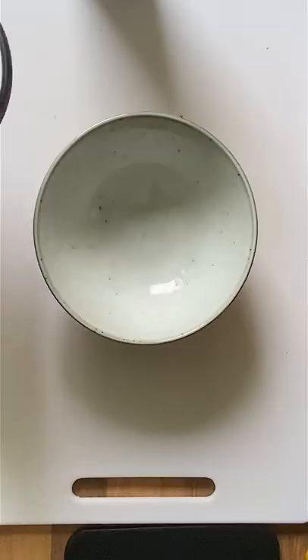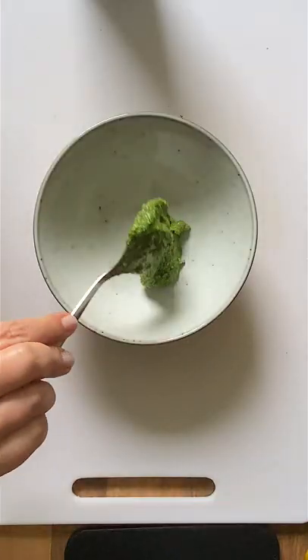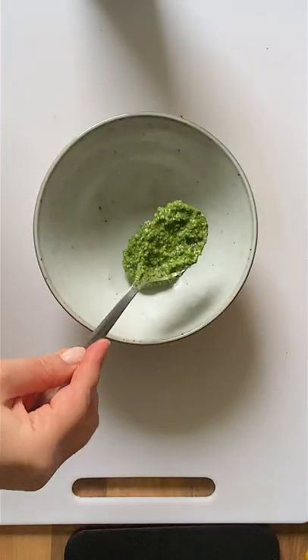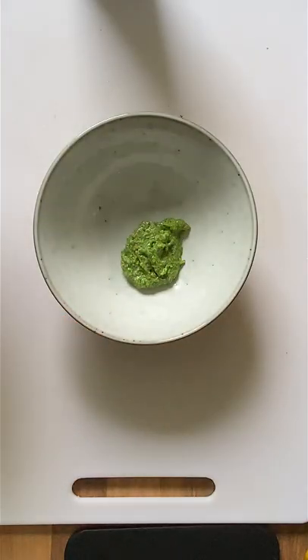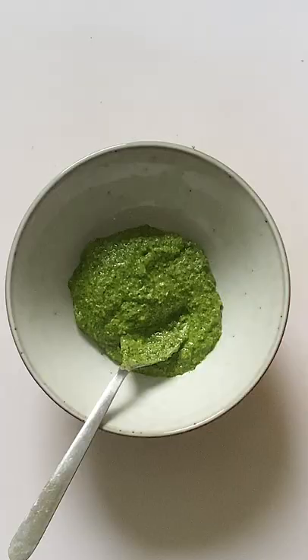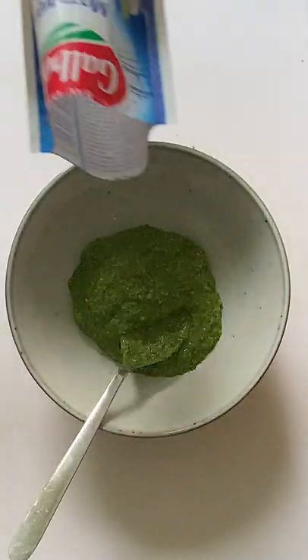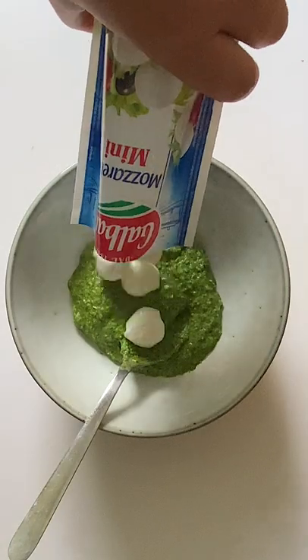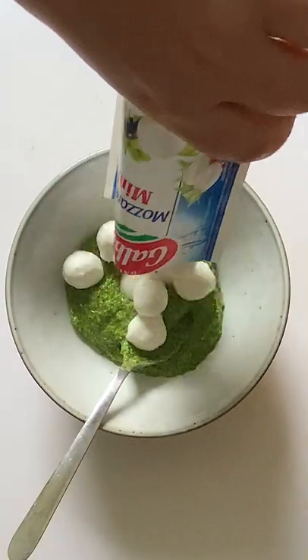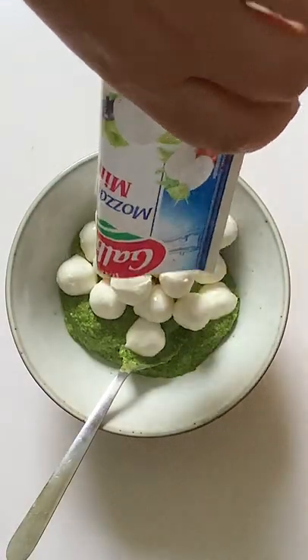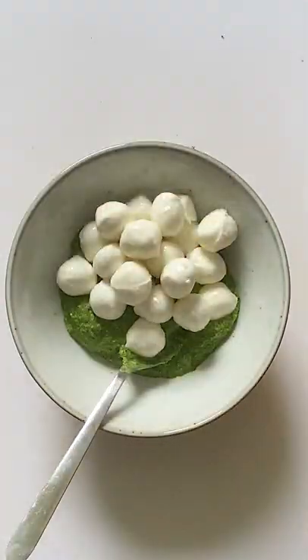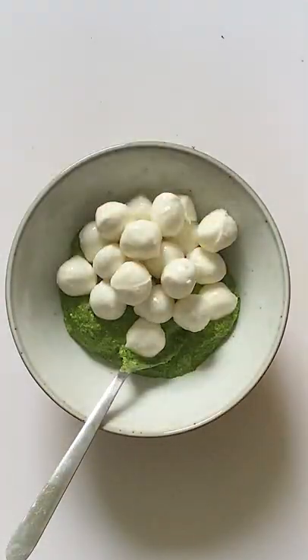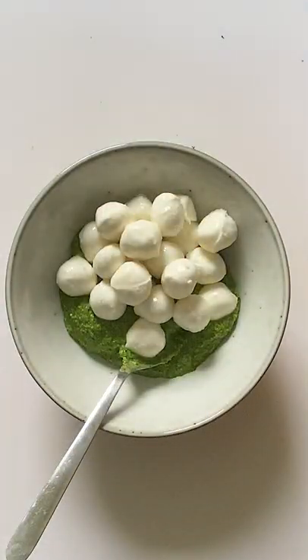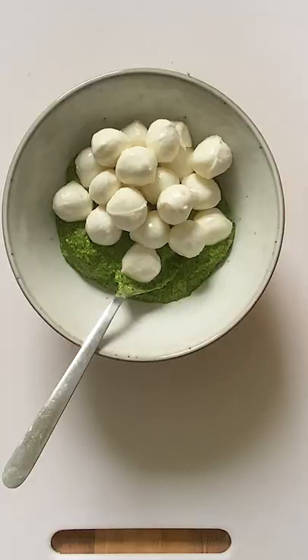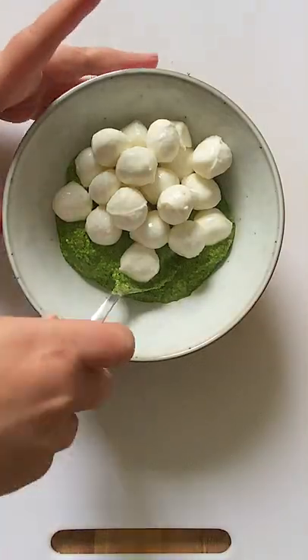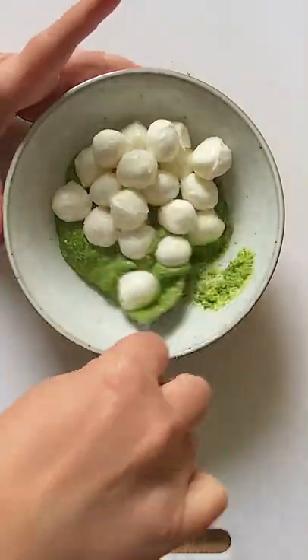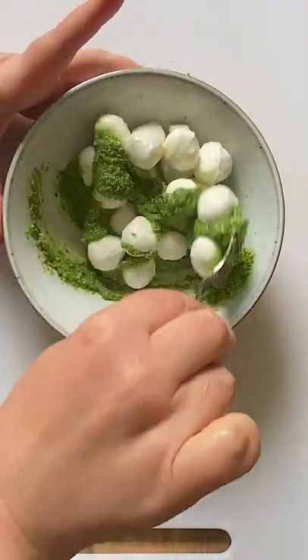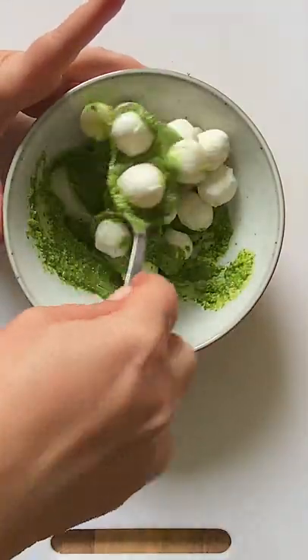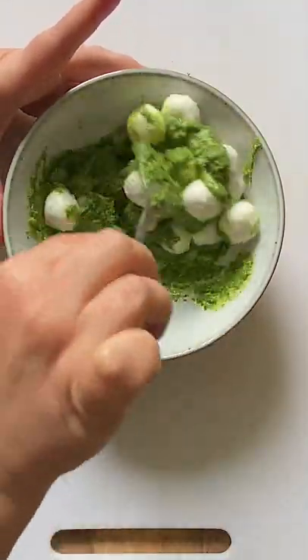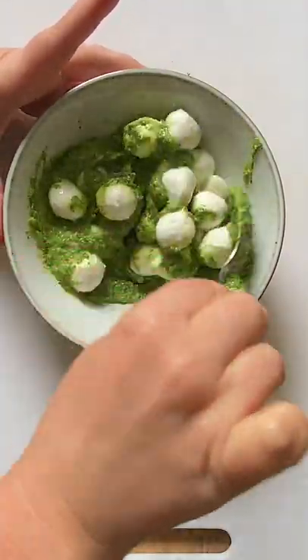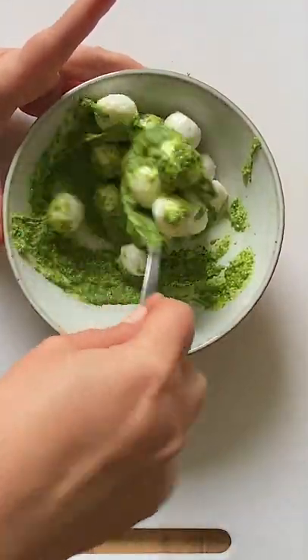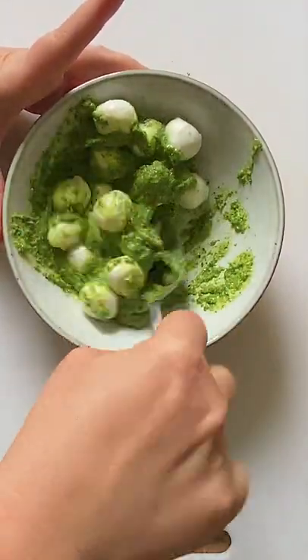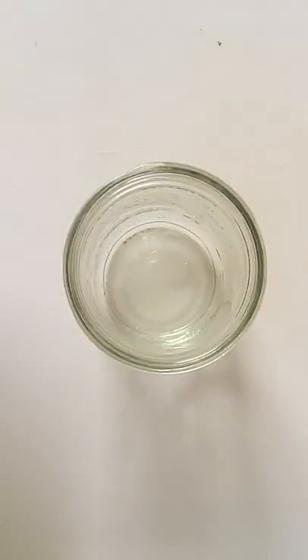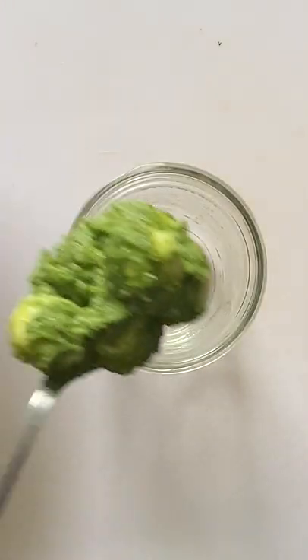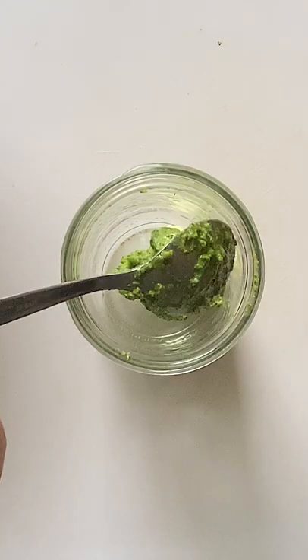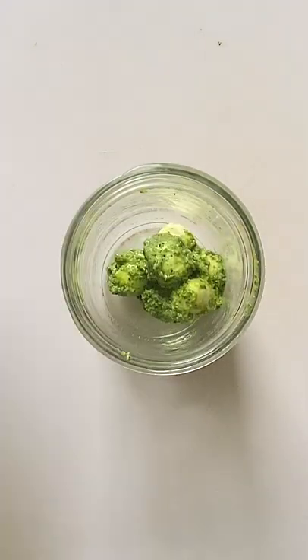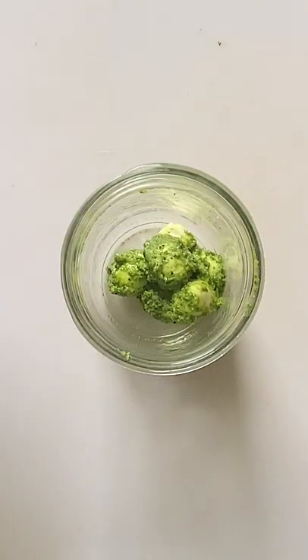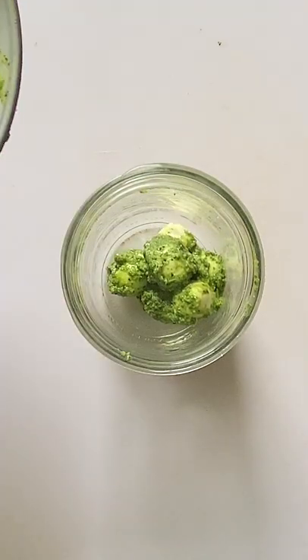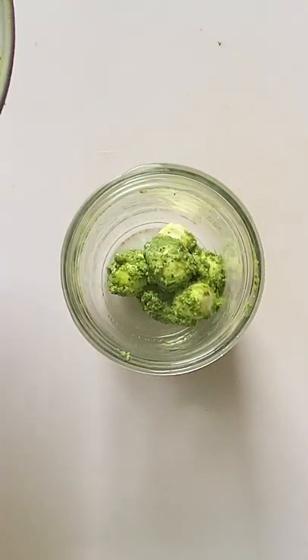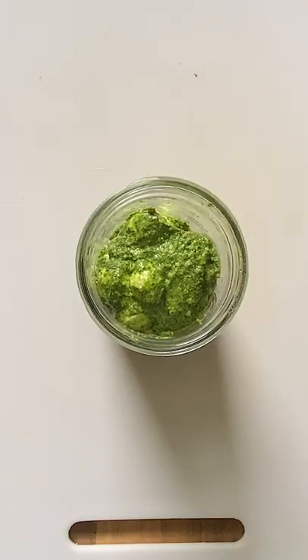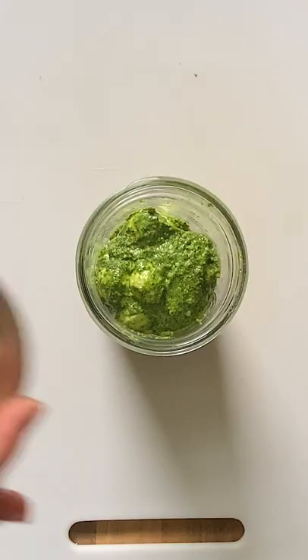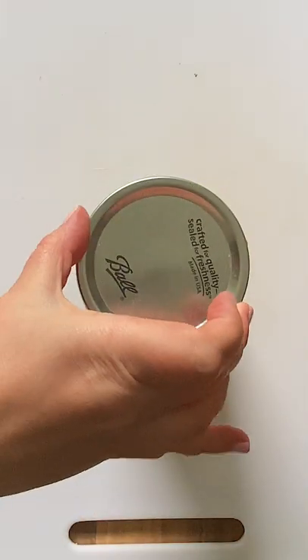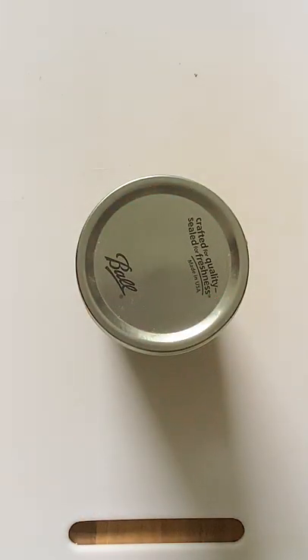Add three tablespoons of the freshly made pesto into a bowl. Then bring out little mozzarella pearls and coat them with pesto. Put in a glass jar and marinate for at least an hour.